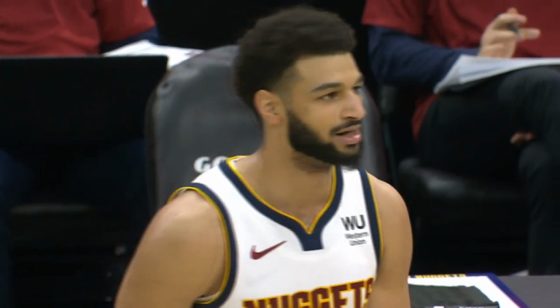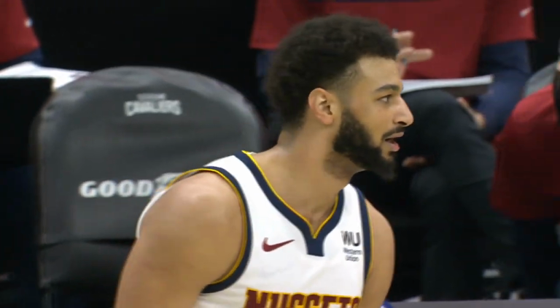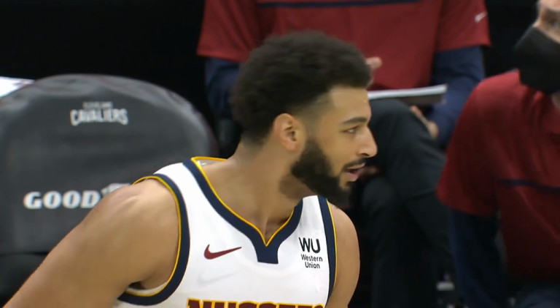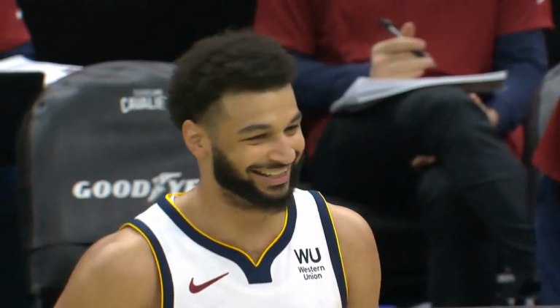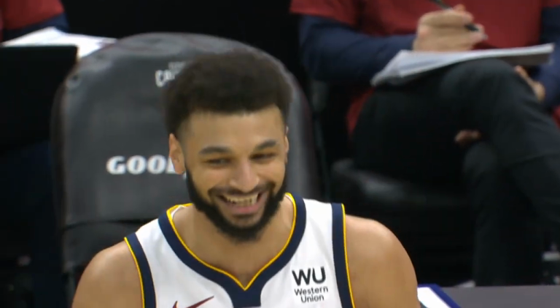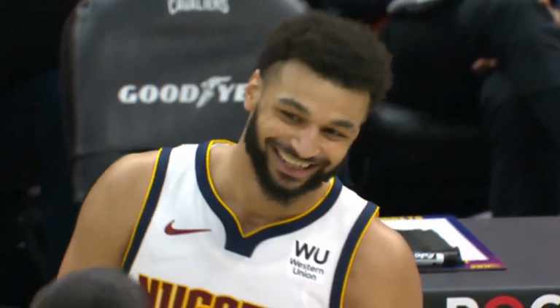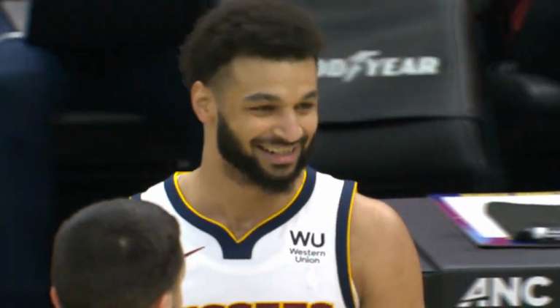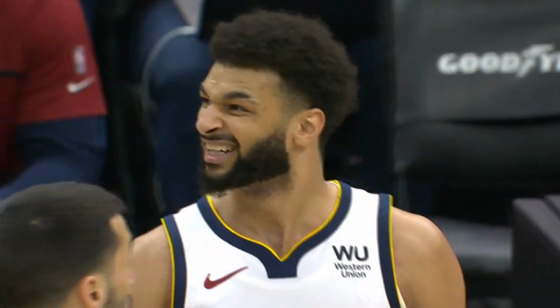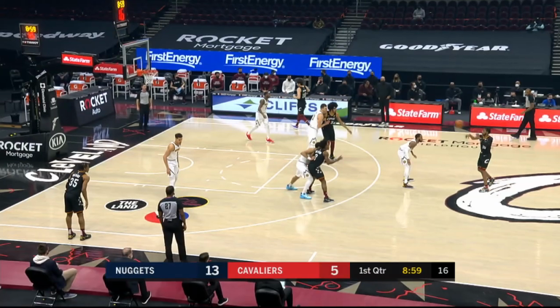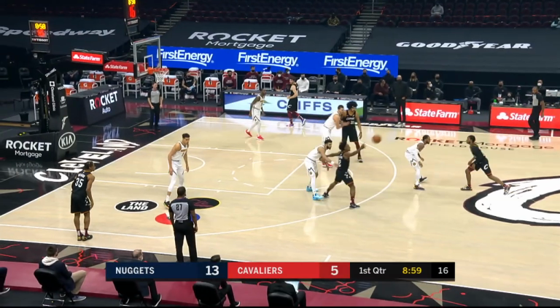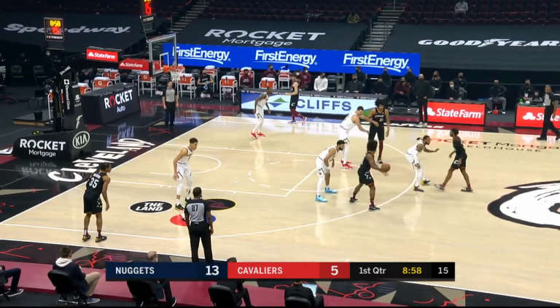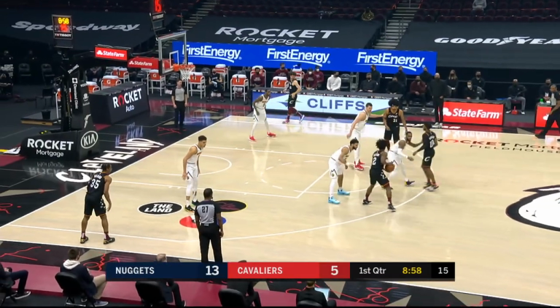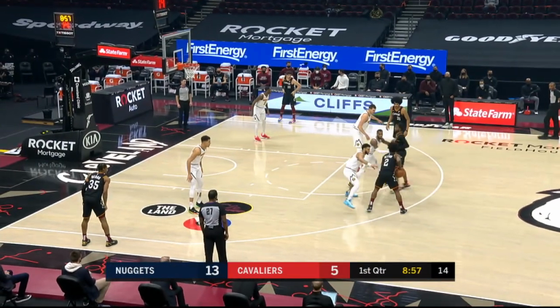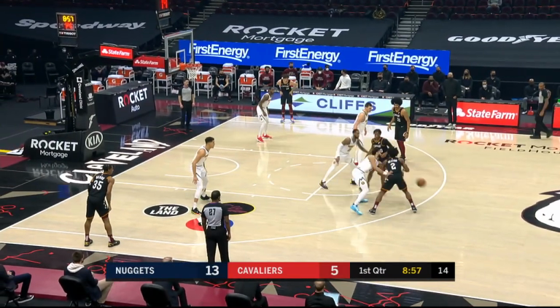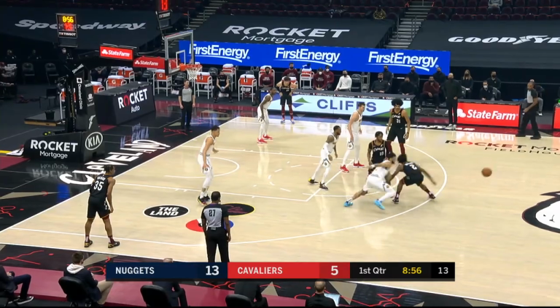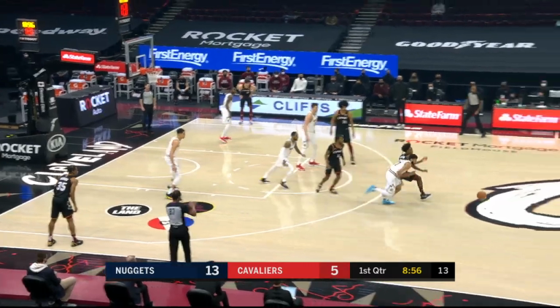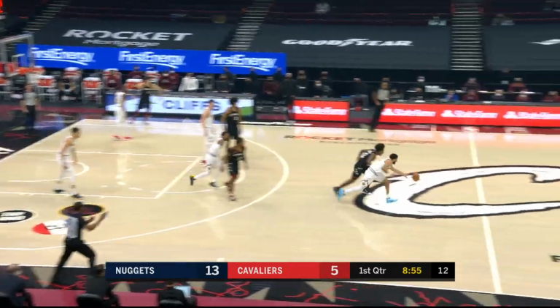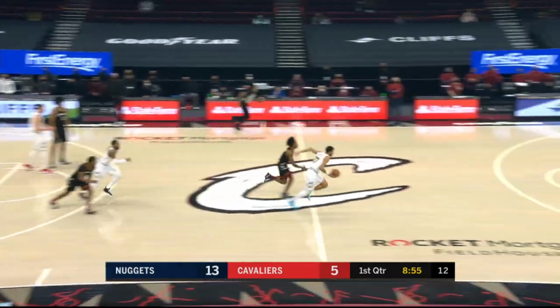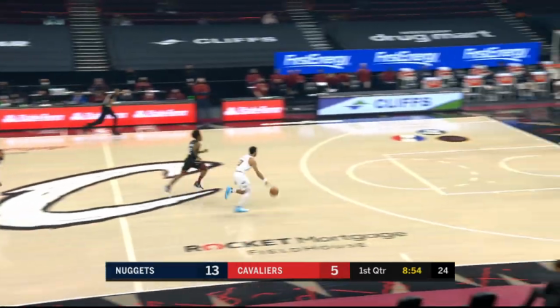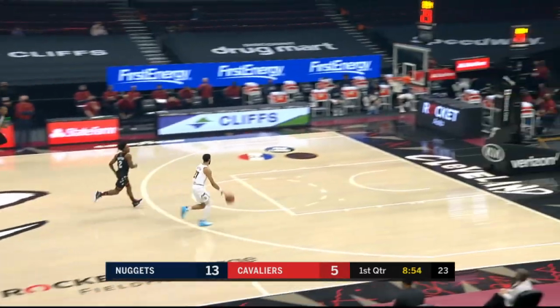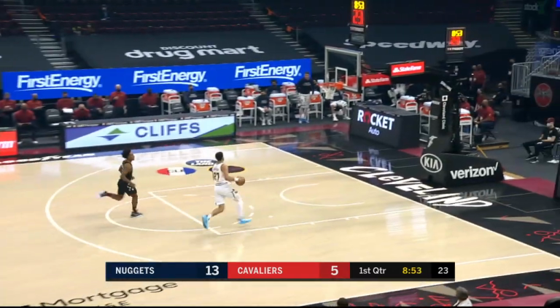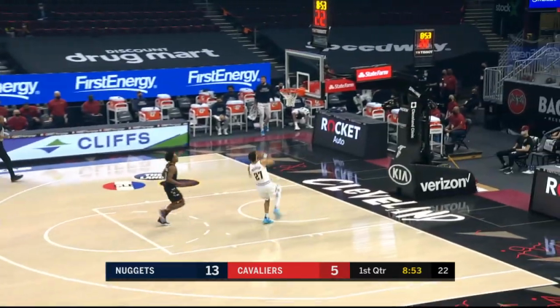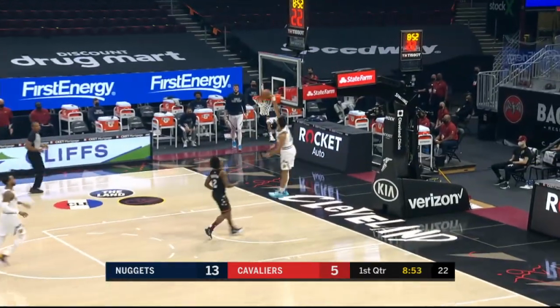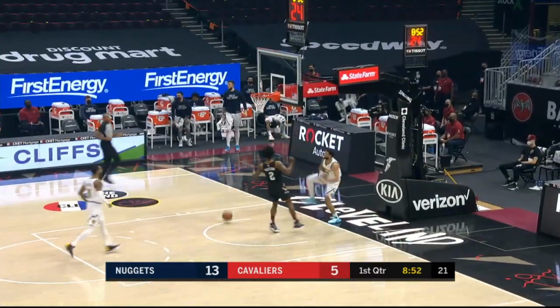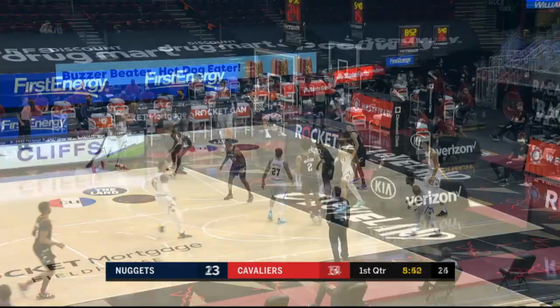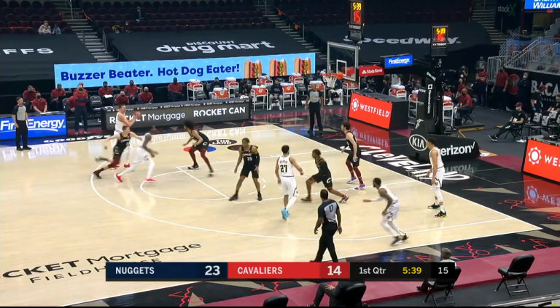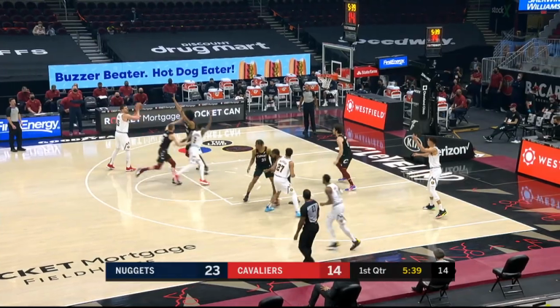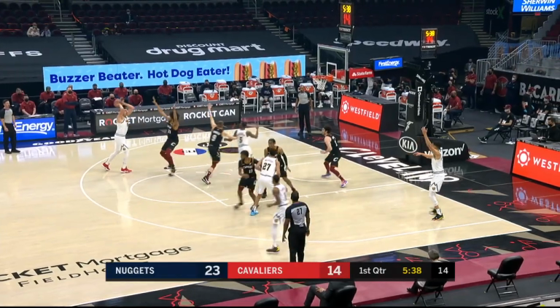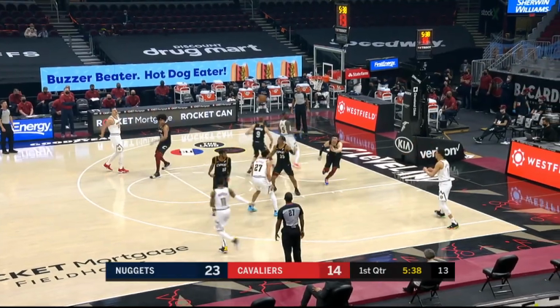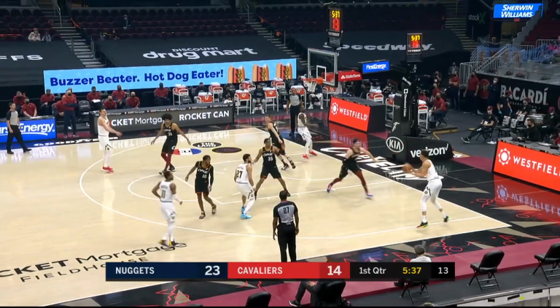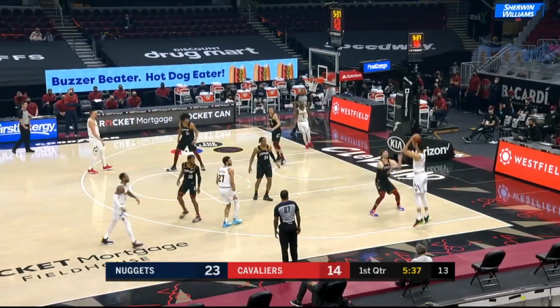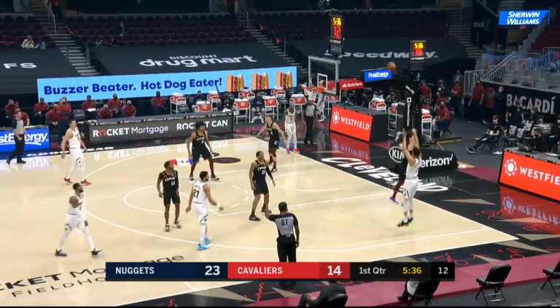Jamal Murray and the Nuggets visiting the Cleveland Cavaliers. Murray looking loose before the game. Let's take it there — he gets the steal and finishes on the other side with a dunk. Jamal Murray doing it on both ends.